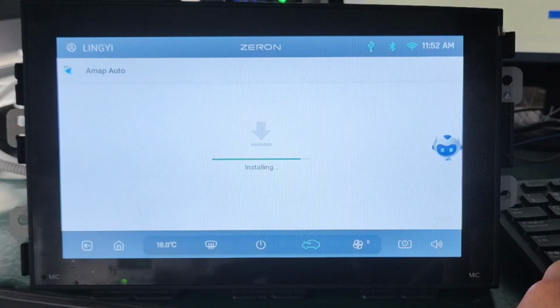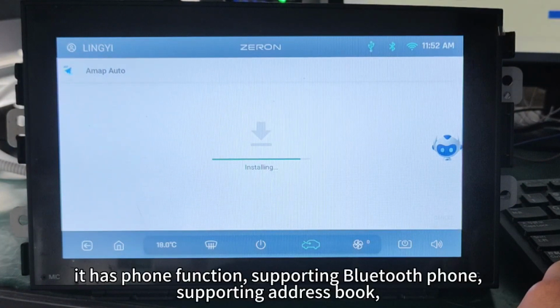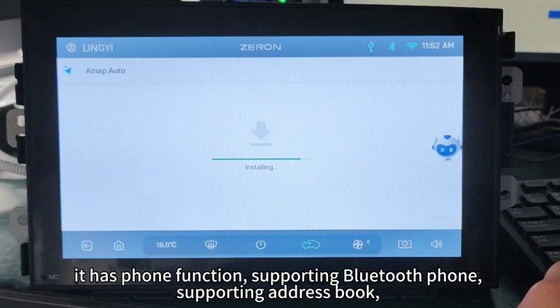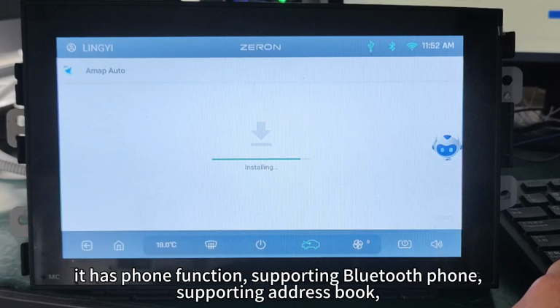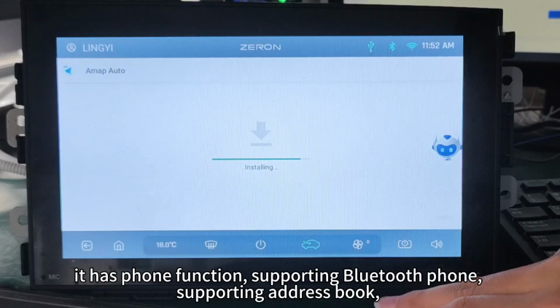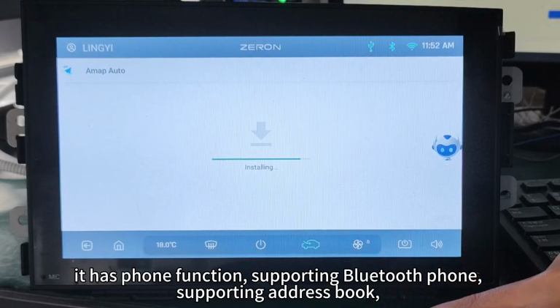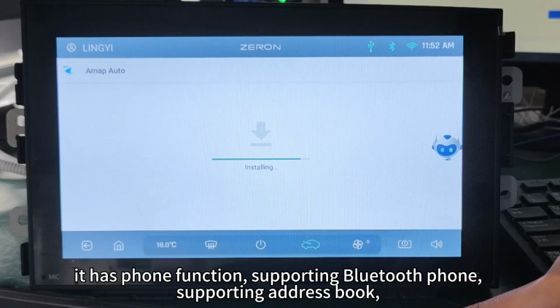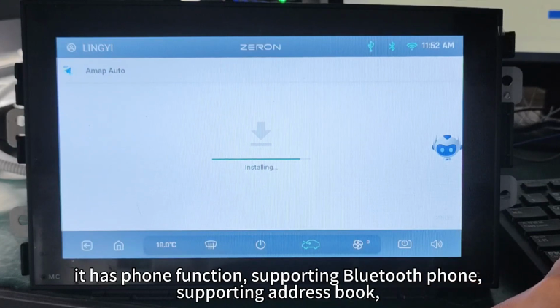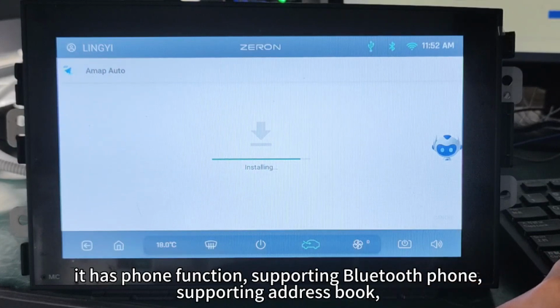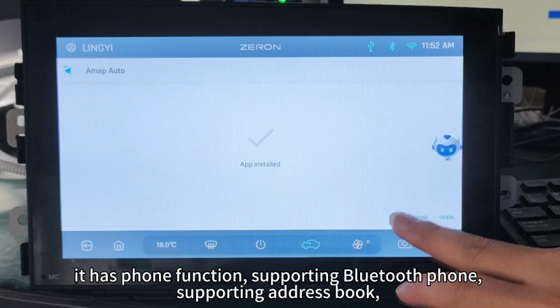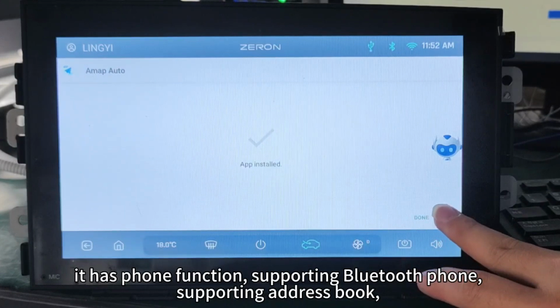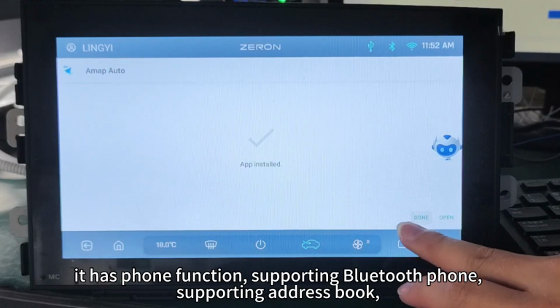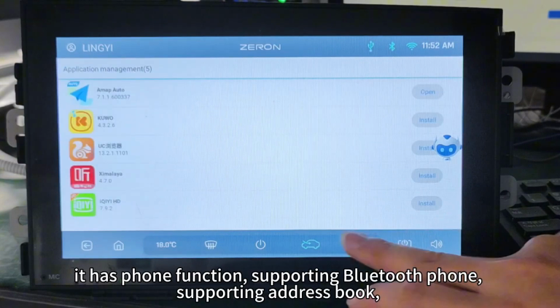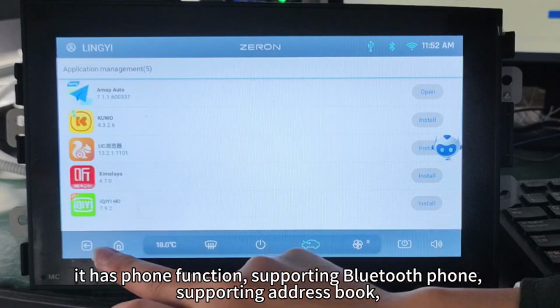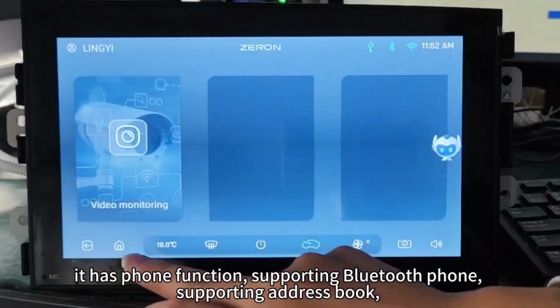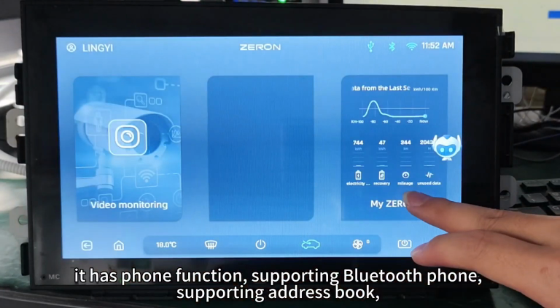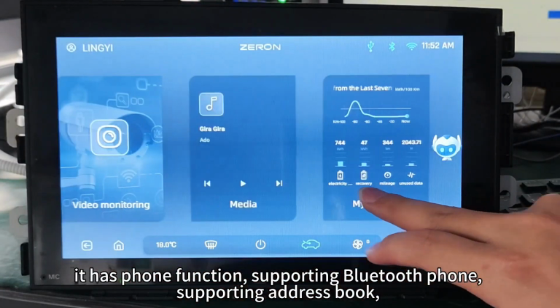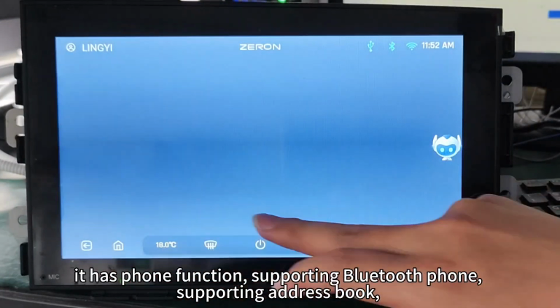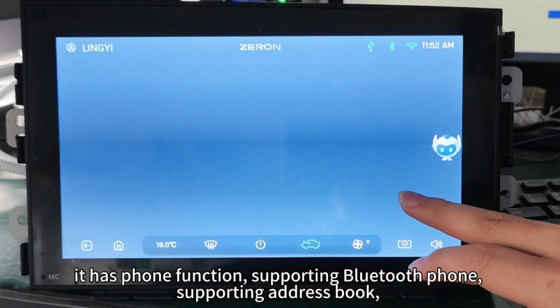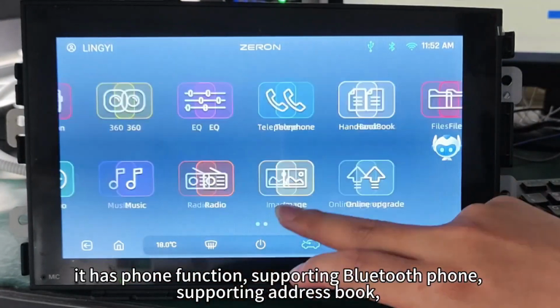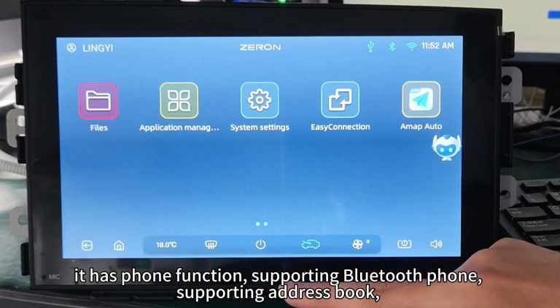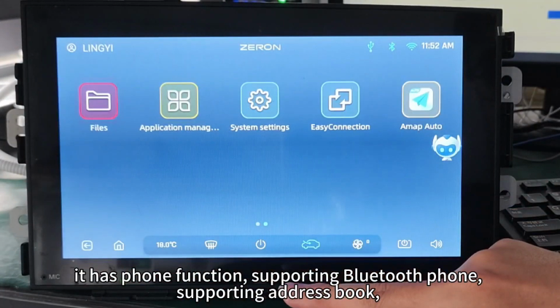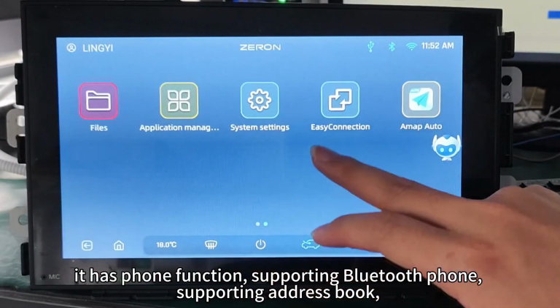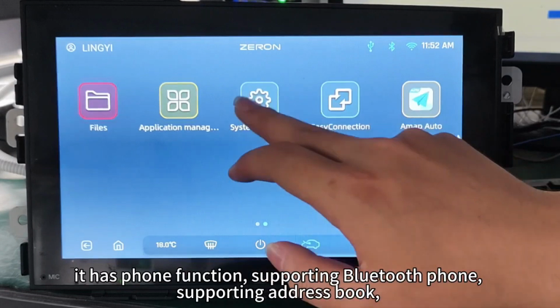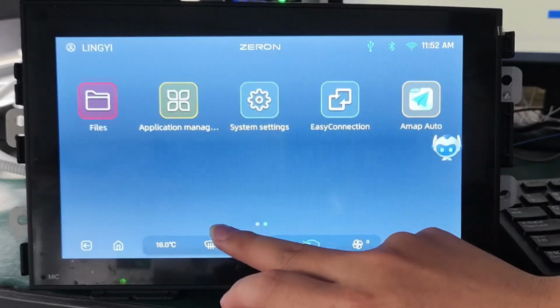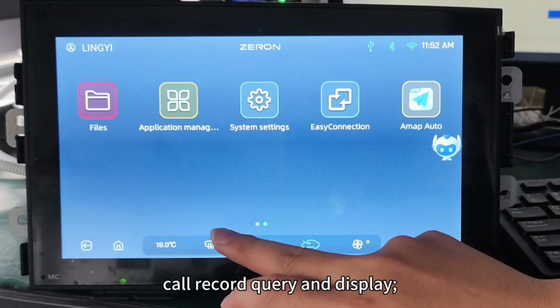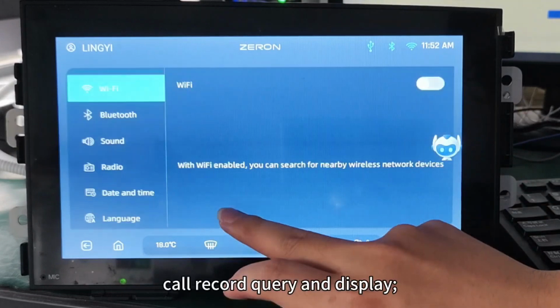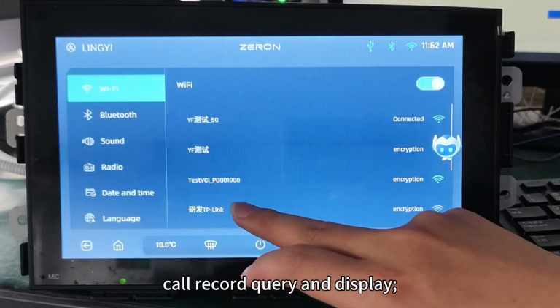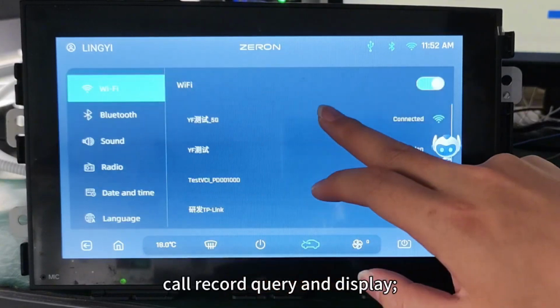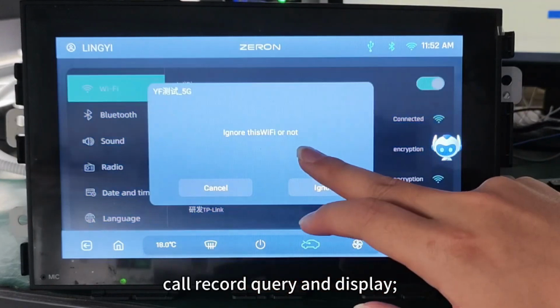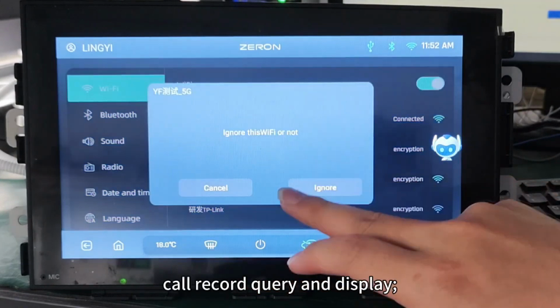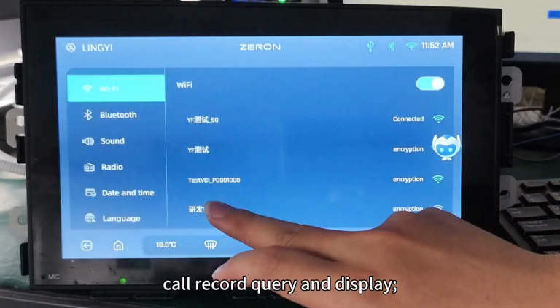It has phone function, supporting Bluetooth phone, supporting address book, call record query and display.